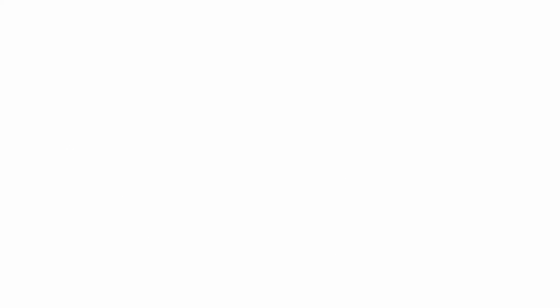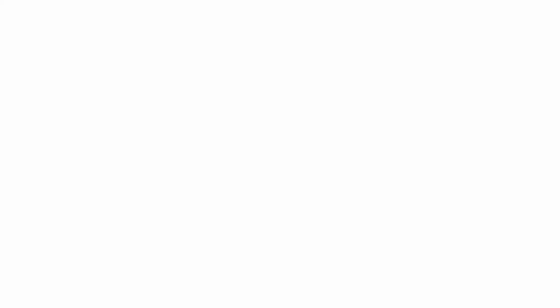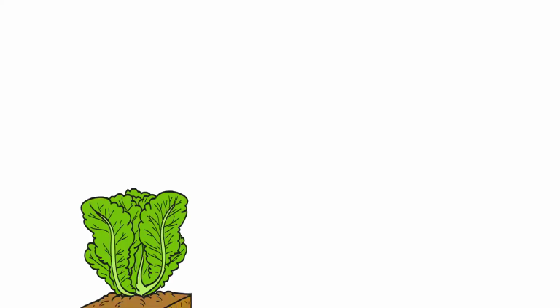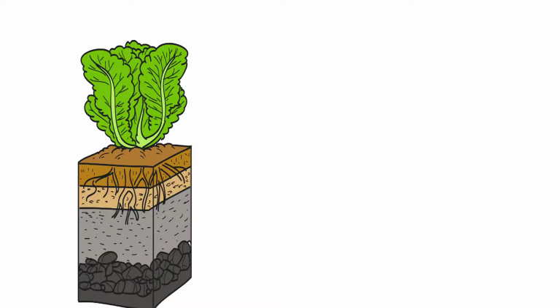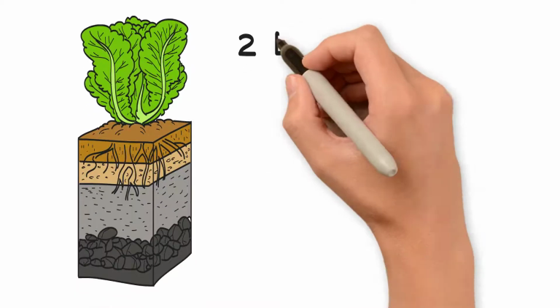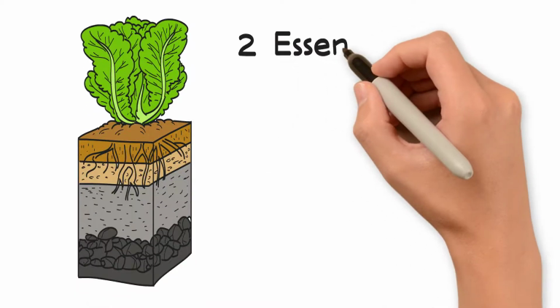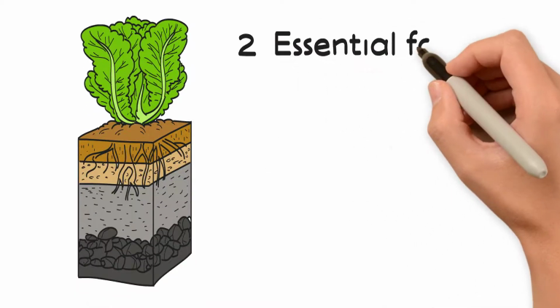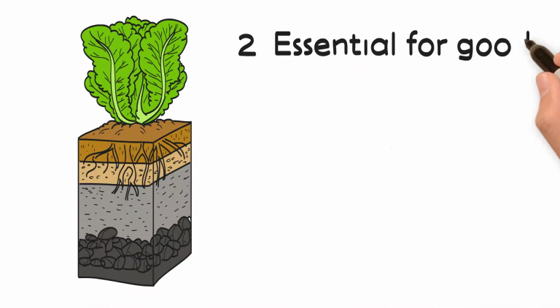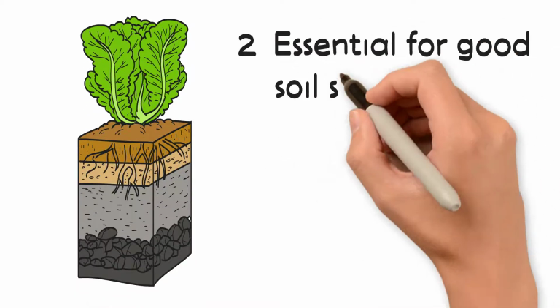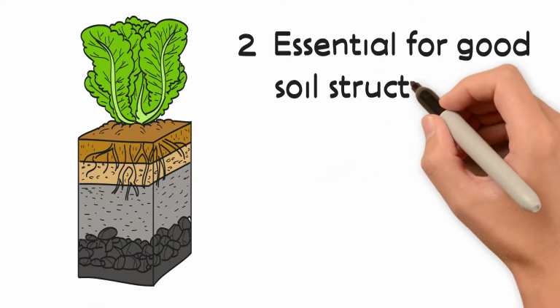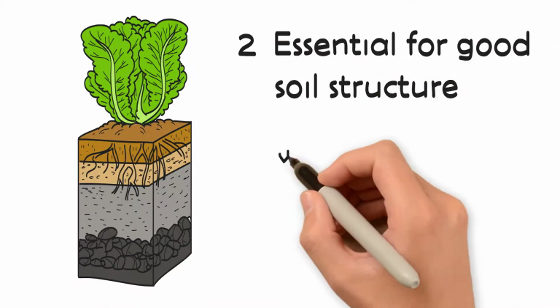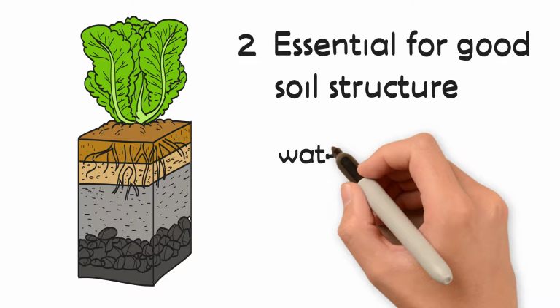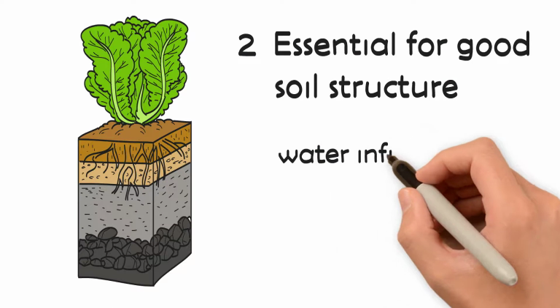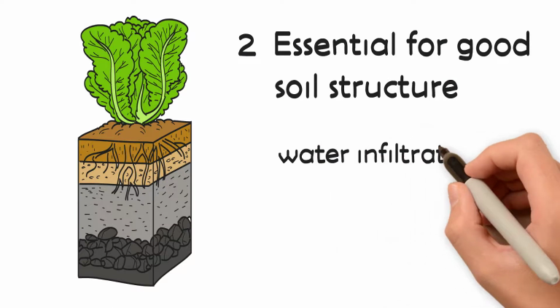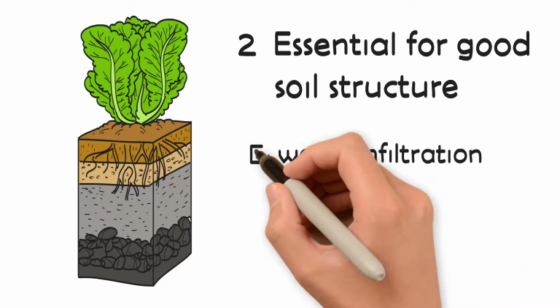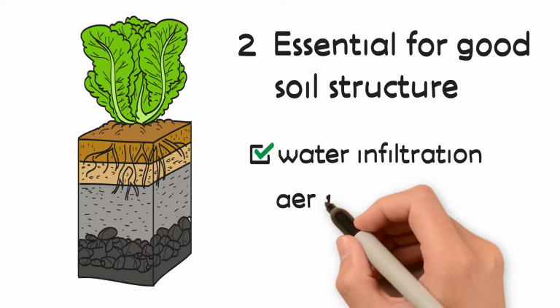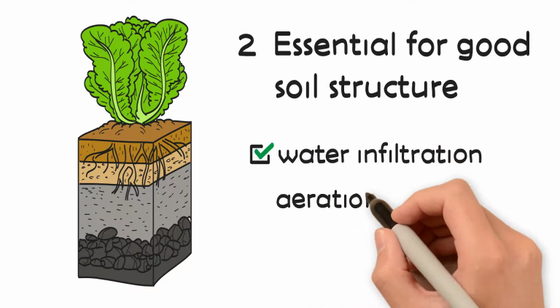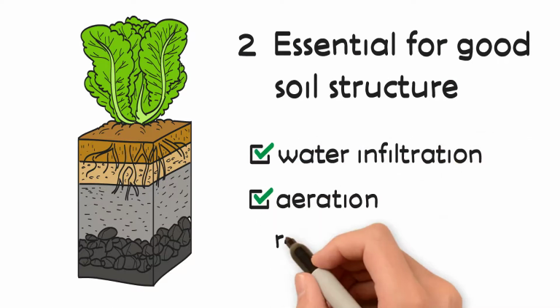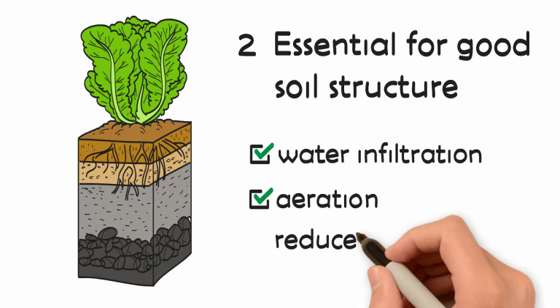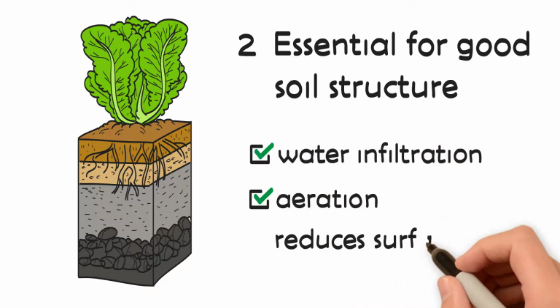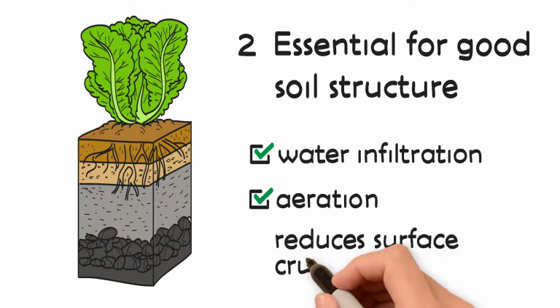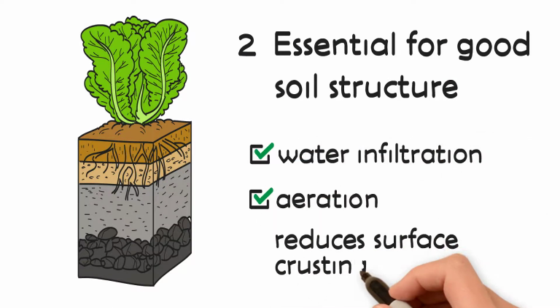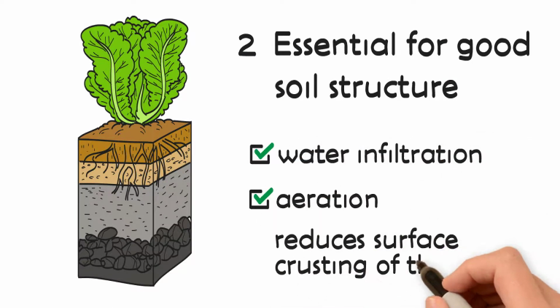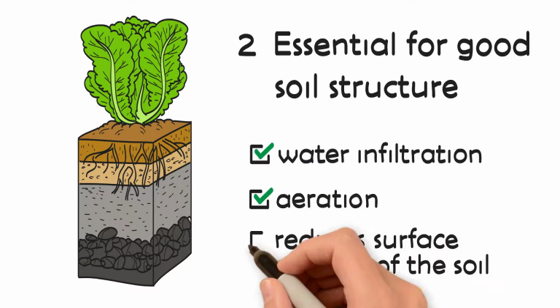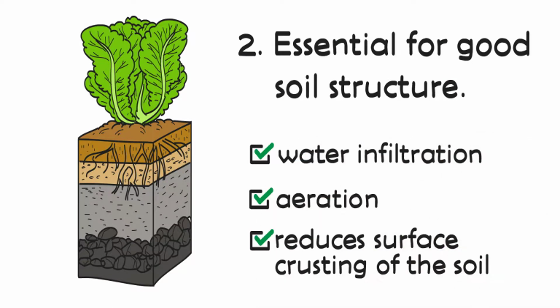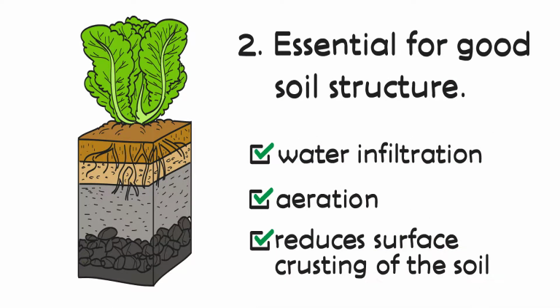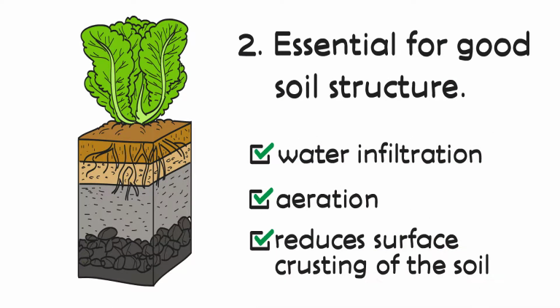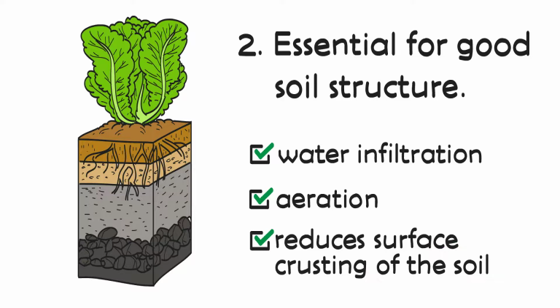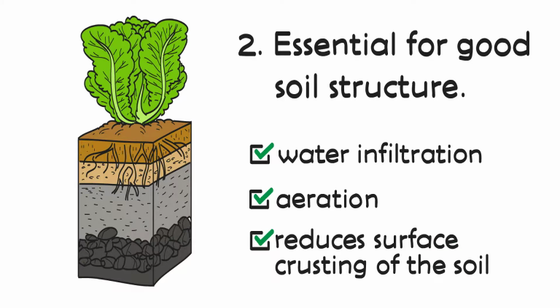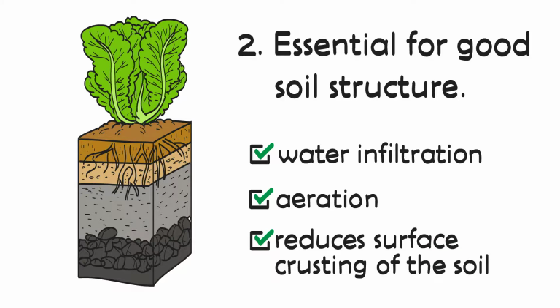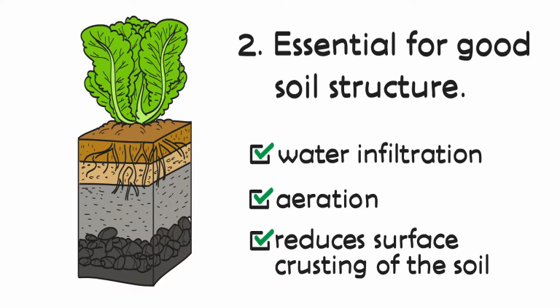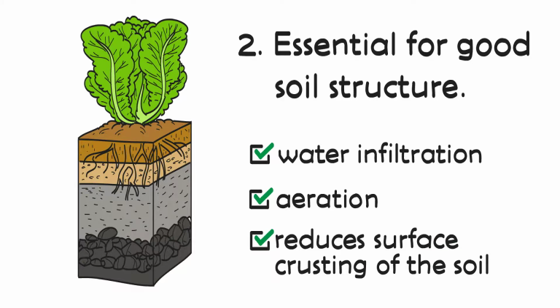Calcium is essential for good soil structure. It improves water infiltration, soil water movement, and aeration, and reduces surface crusting of the soil.